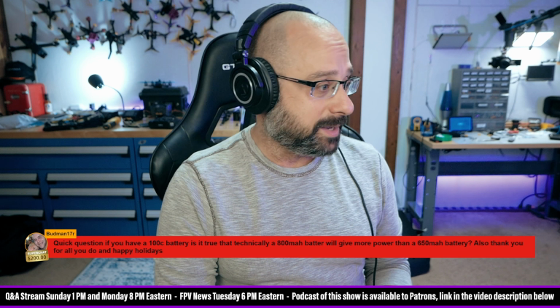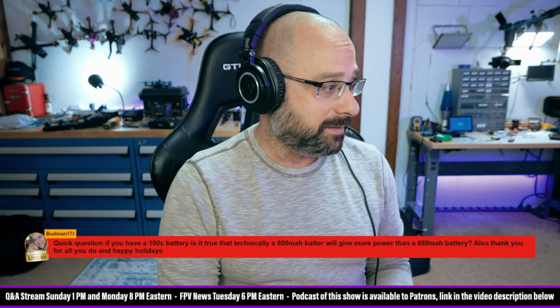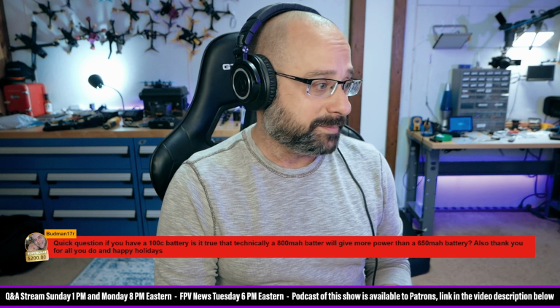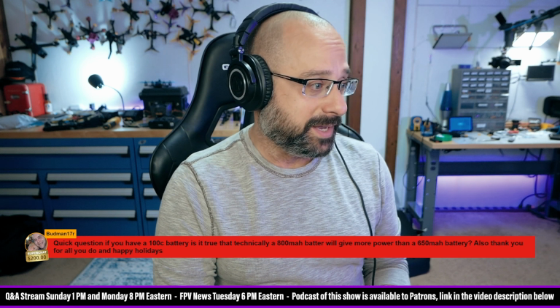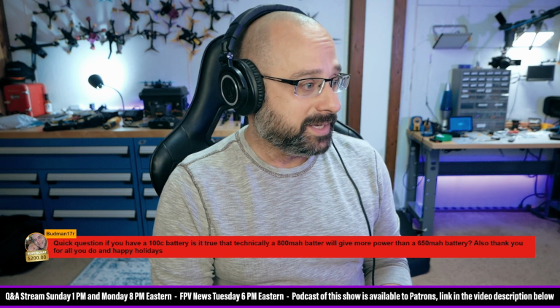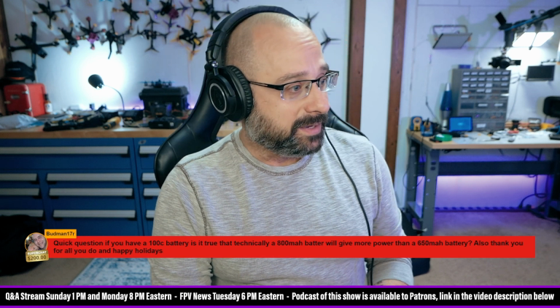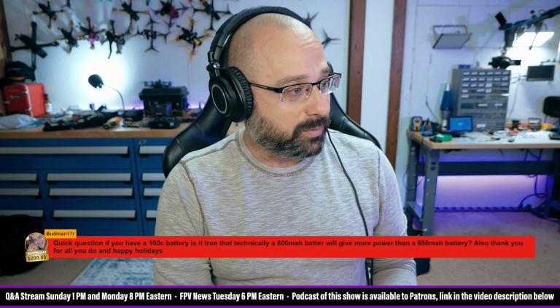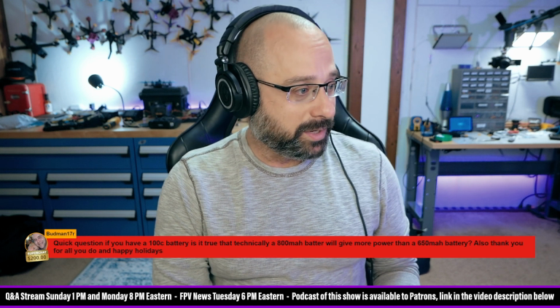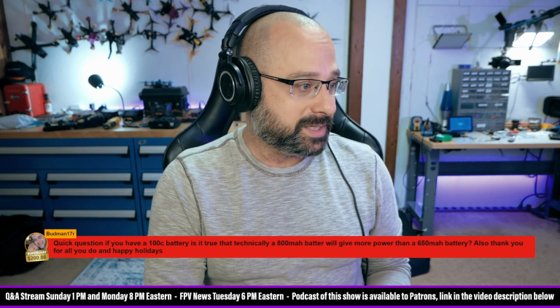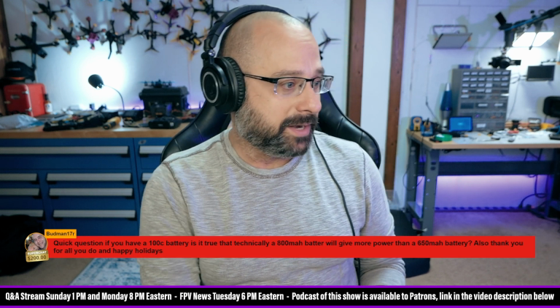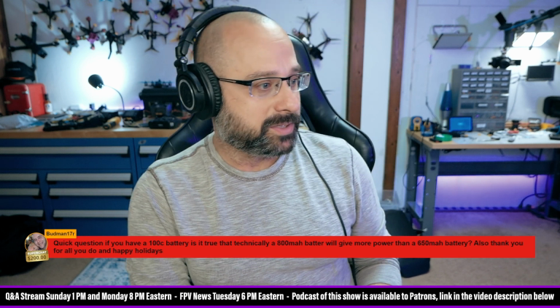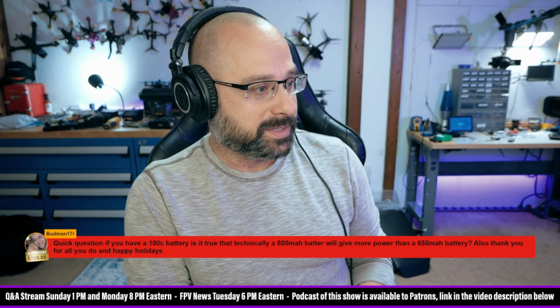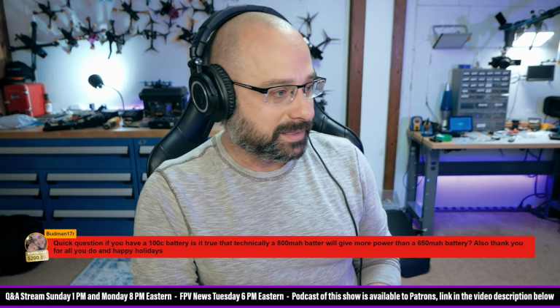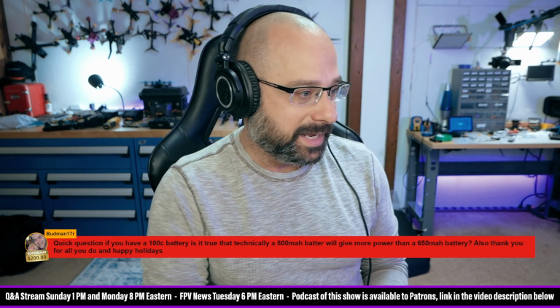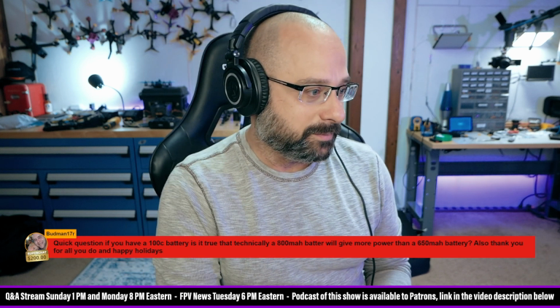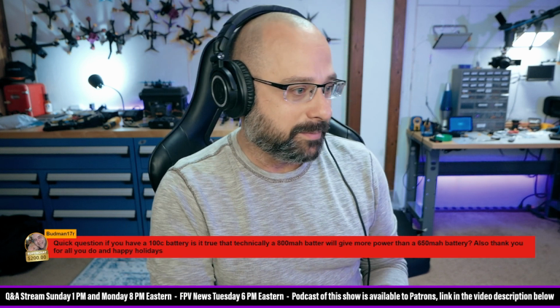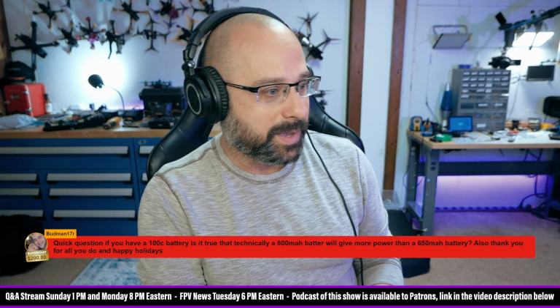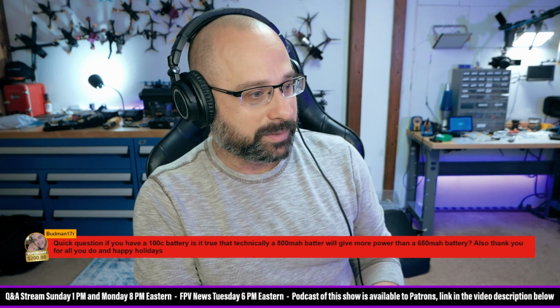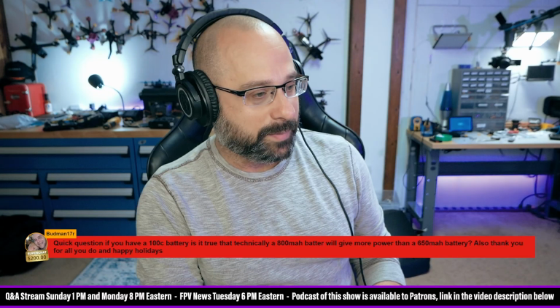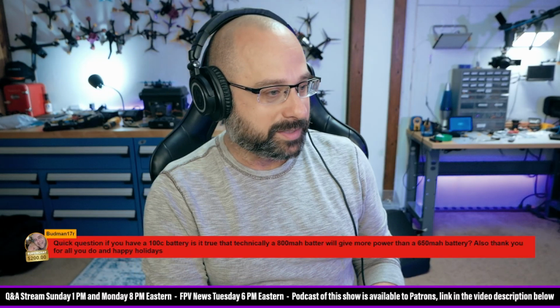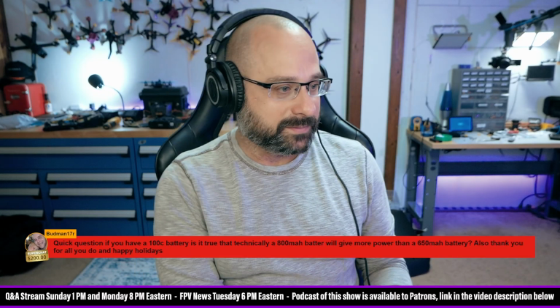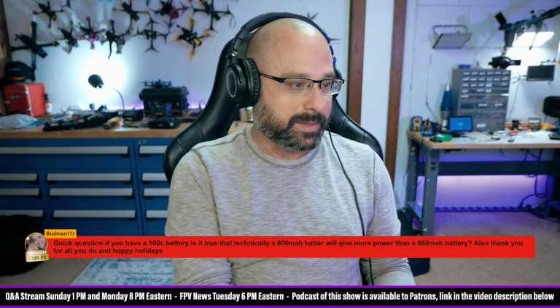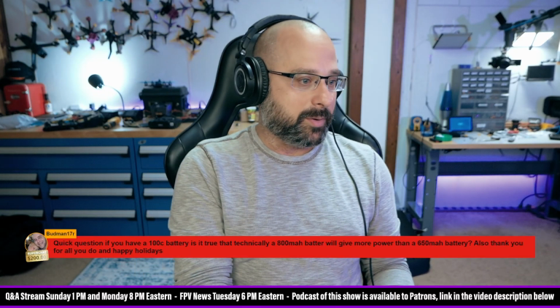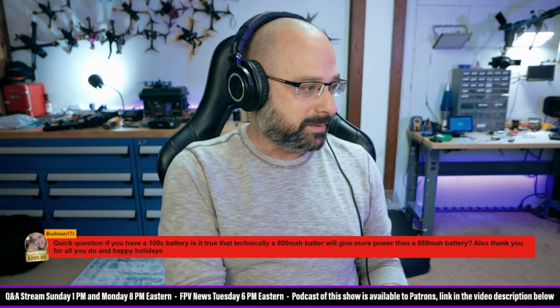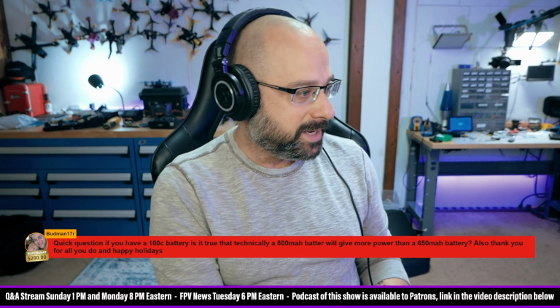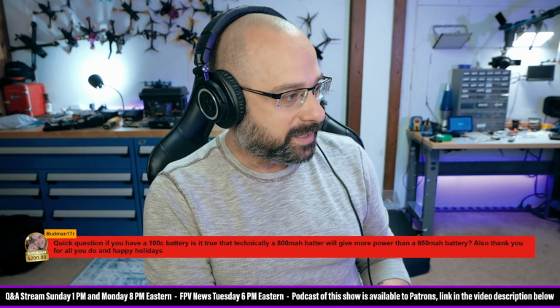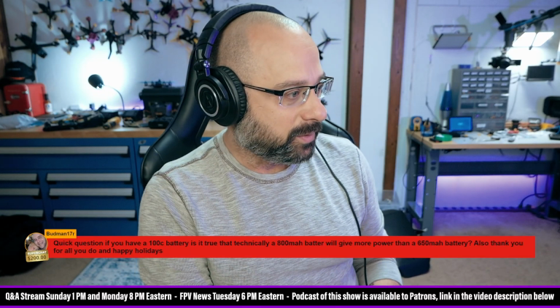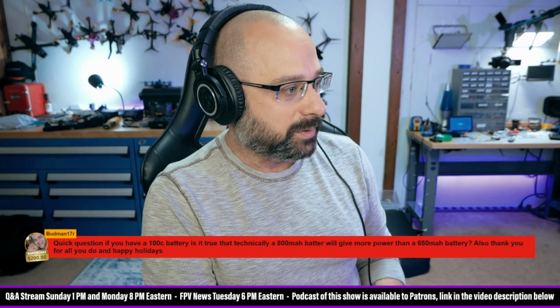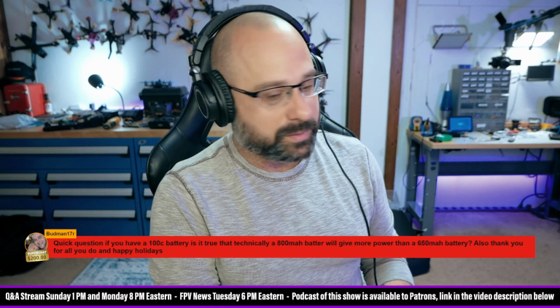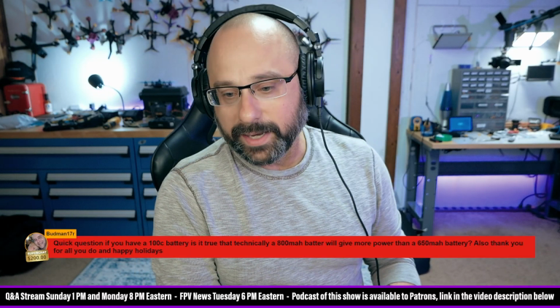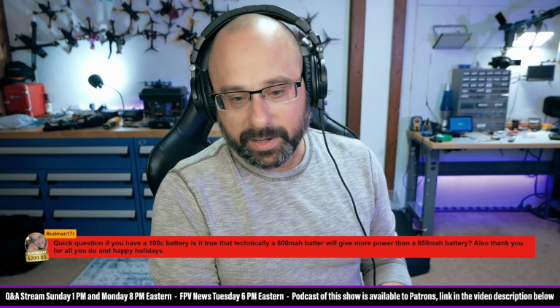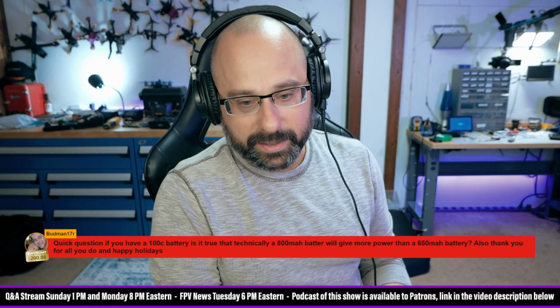Happy holidays, Budman. If you have a 100C battery, is it true that technically an 800 milliamp hour battery will give more power than a 650 milliamp hour battery? Thank you for all you do, and happy holidays.